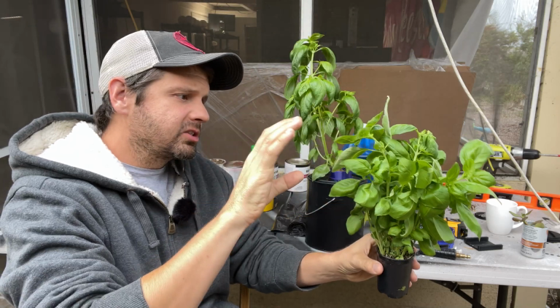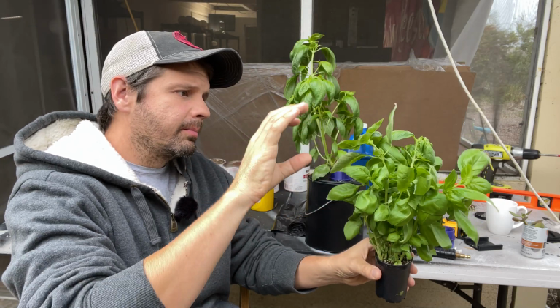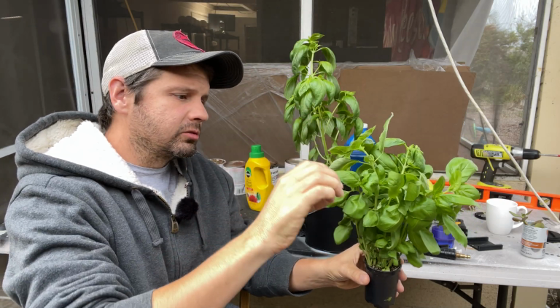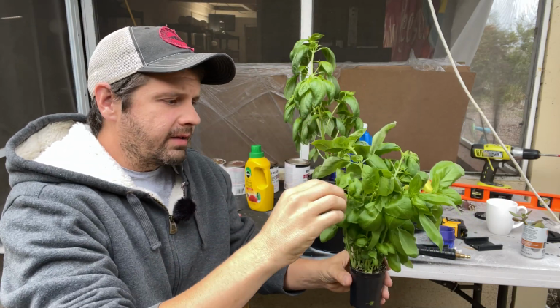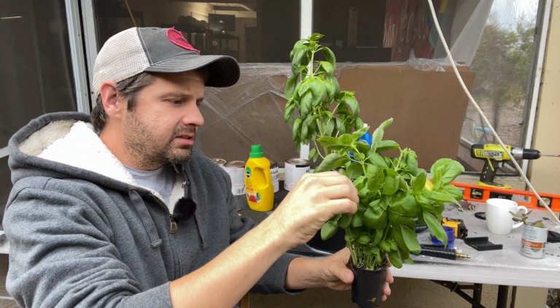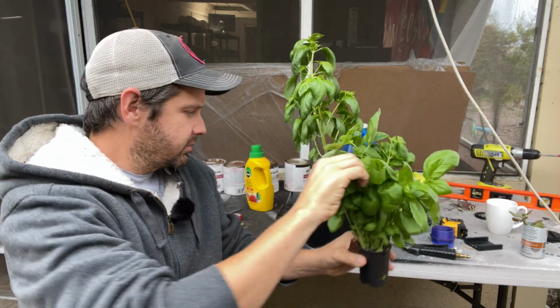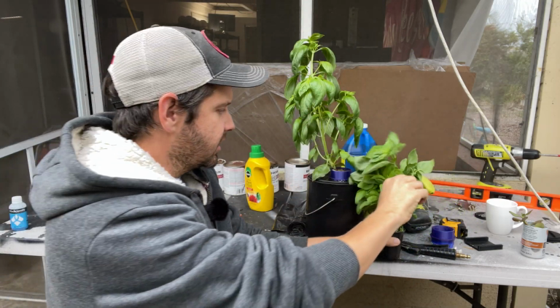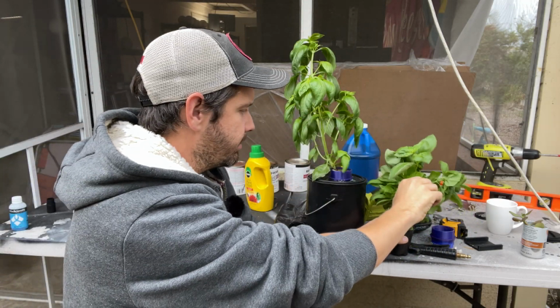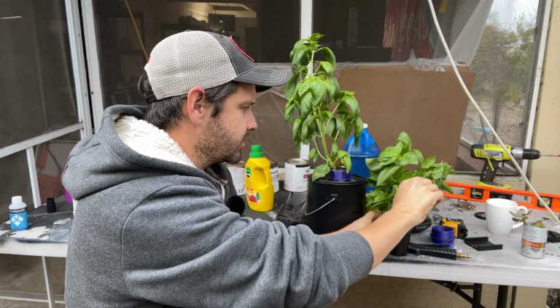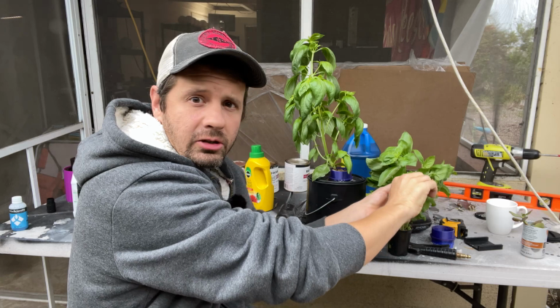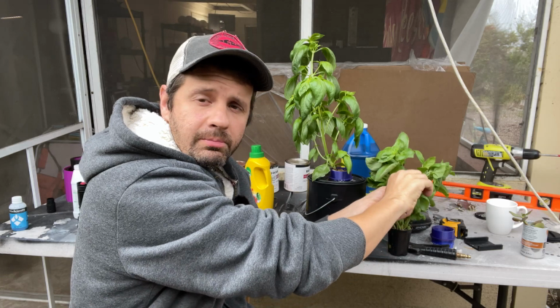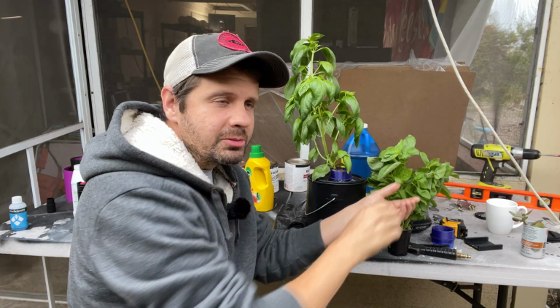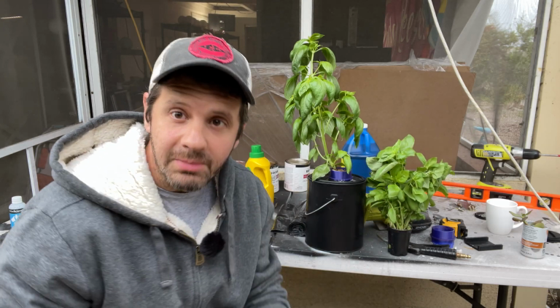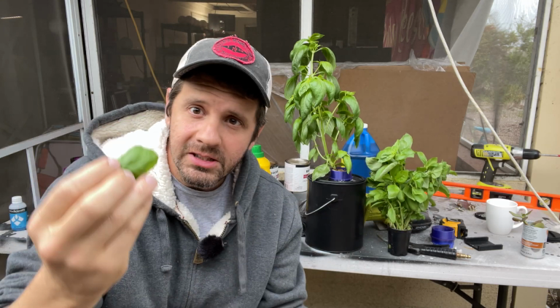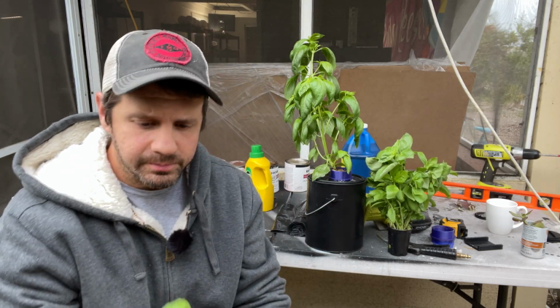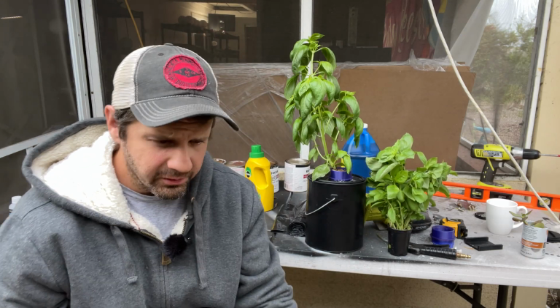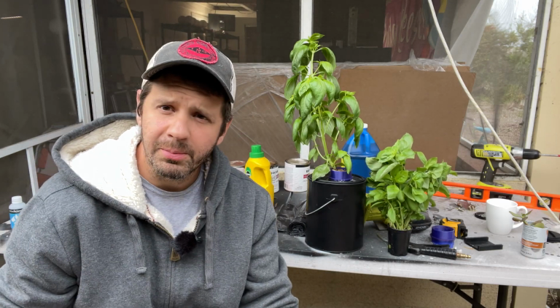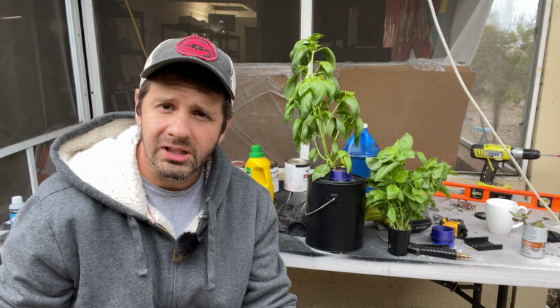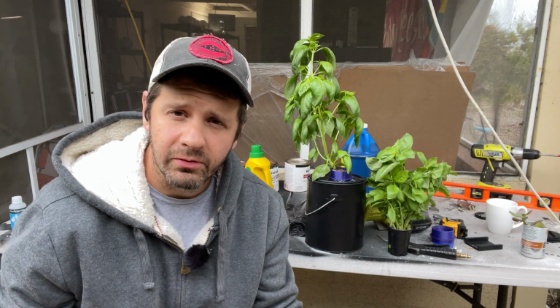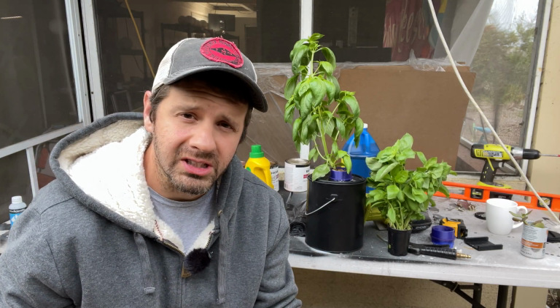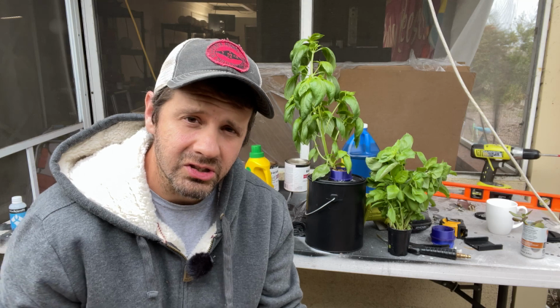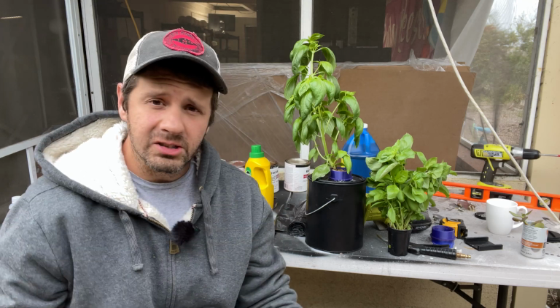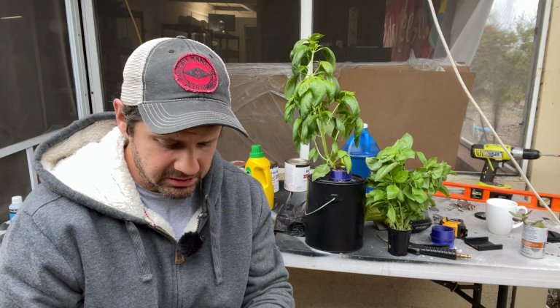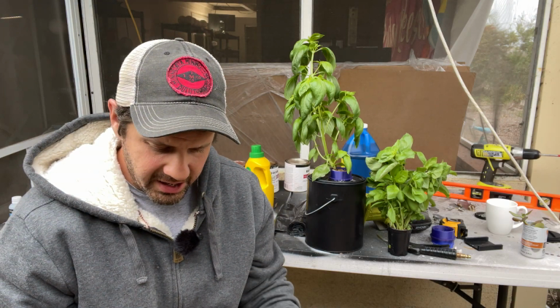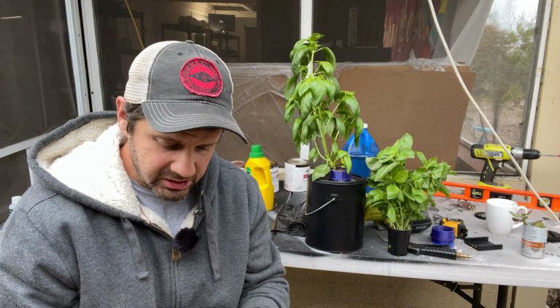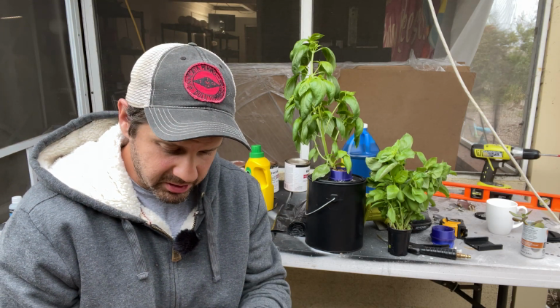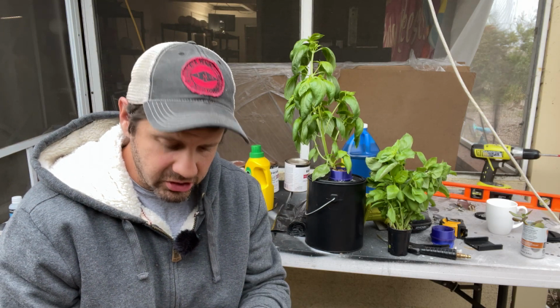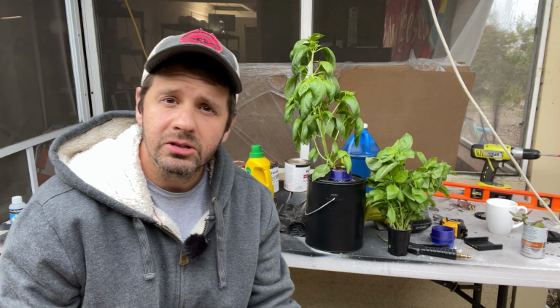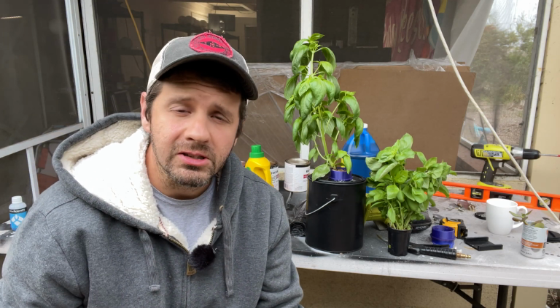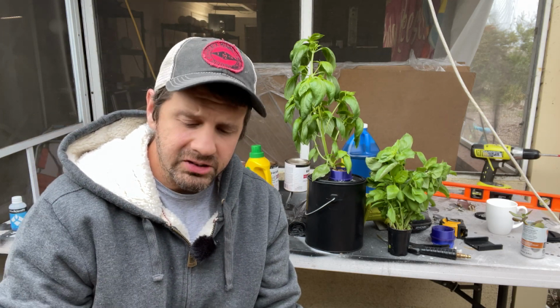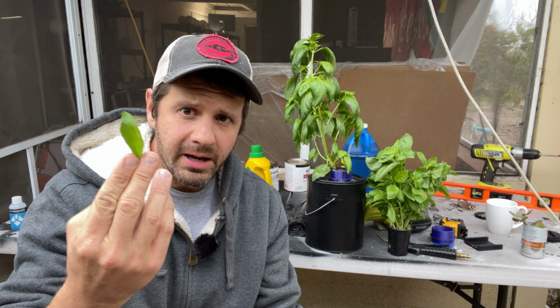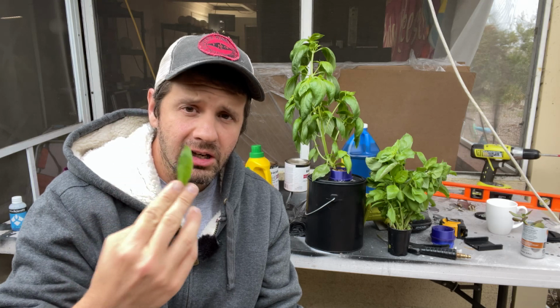I tested this because I was concerned — I bought some store basil to make some pizzas and found my pizza was less flavorful, less delicious, less impressive. I thought it was something I was doing to the pizza, but it turns out it's the basil itself.